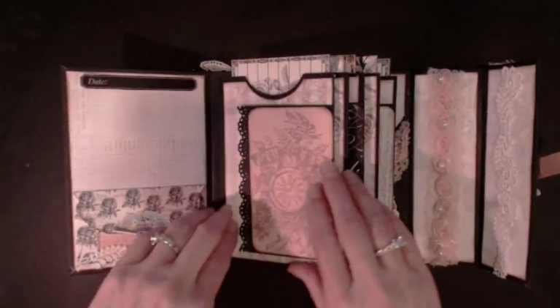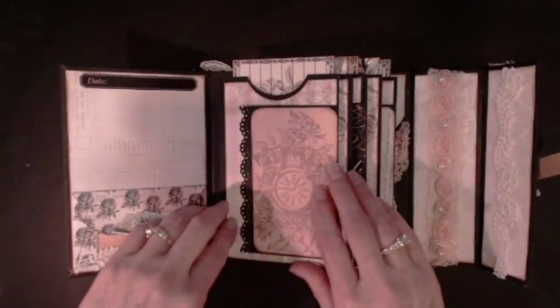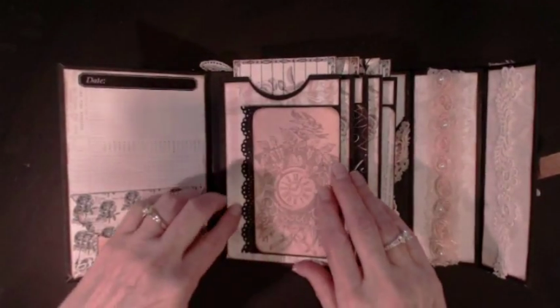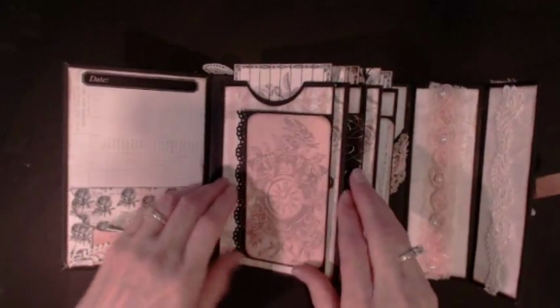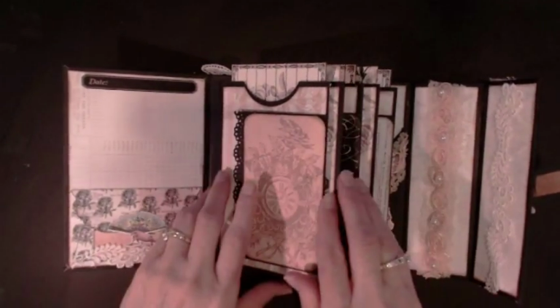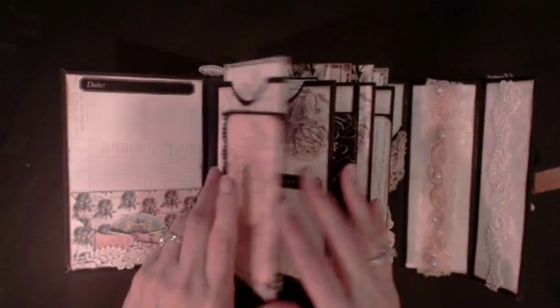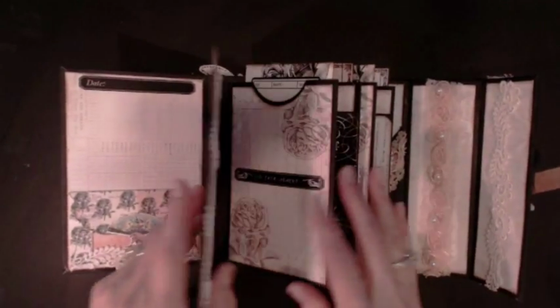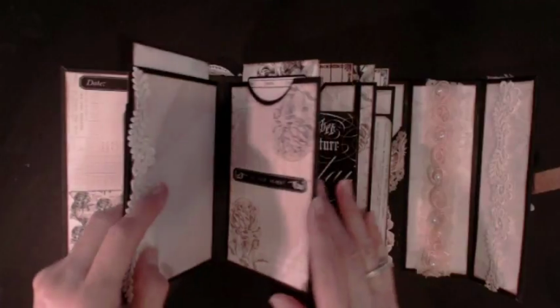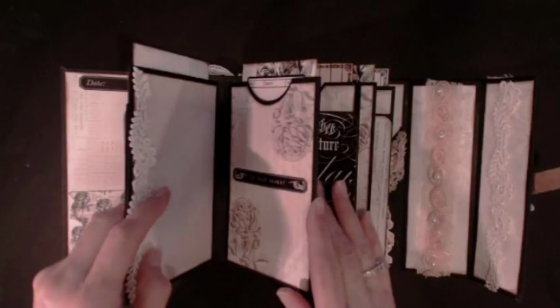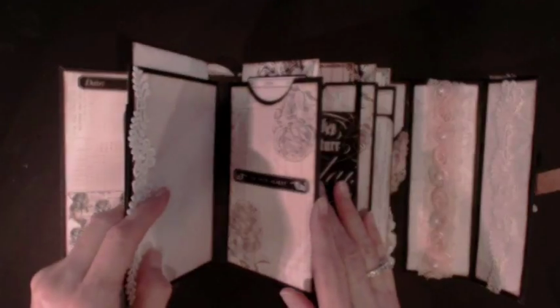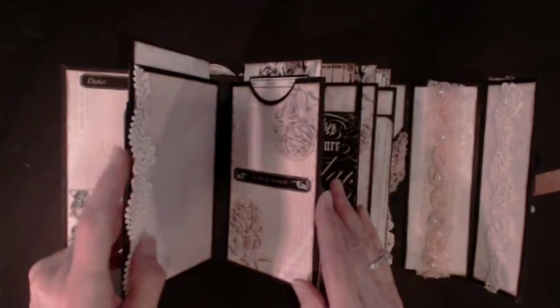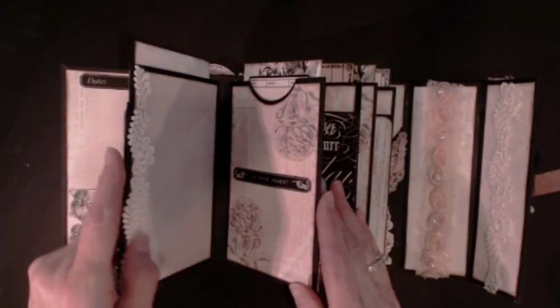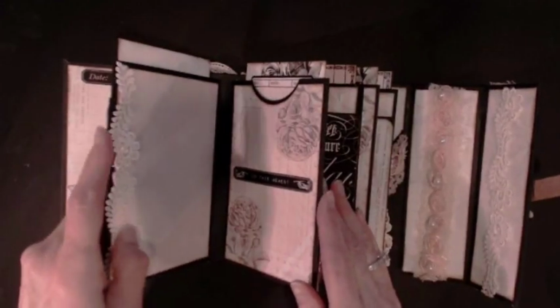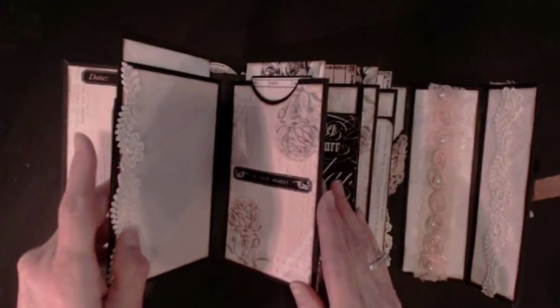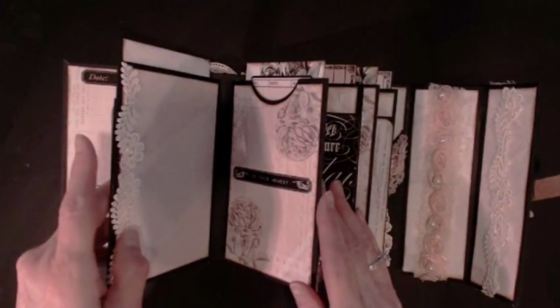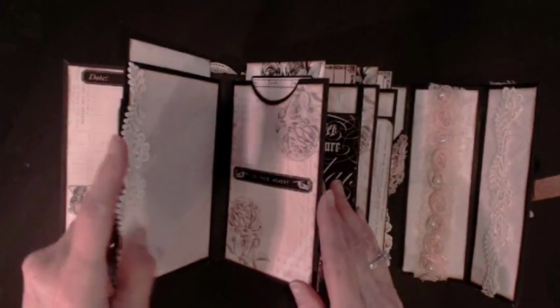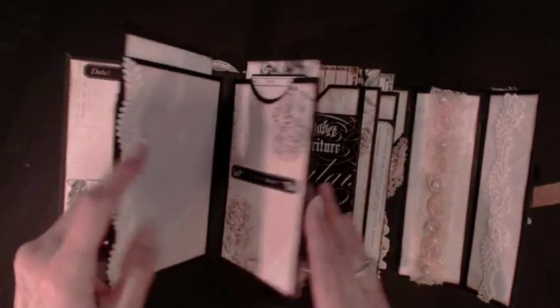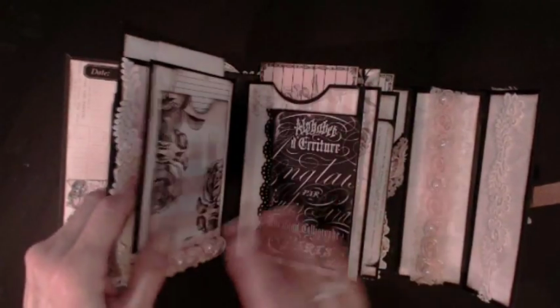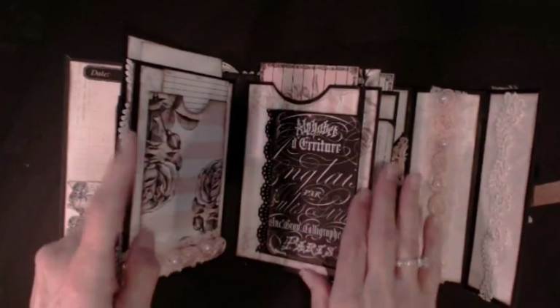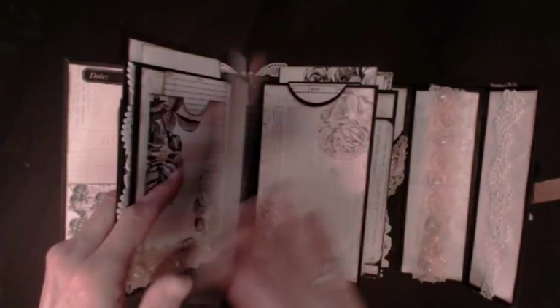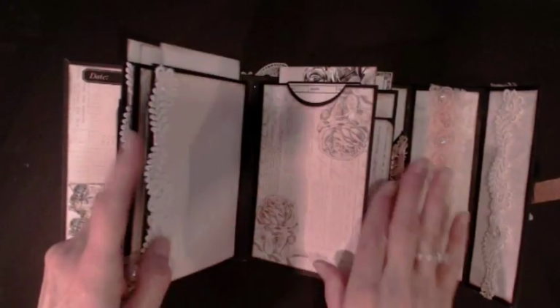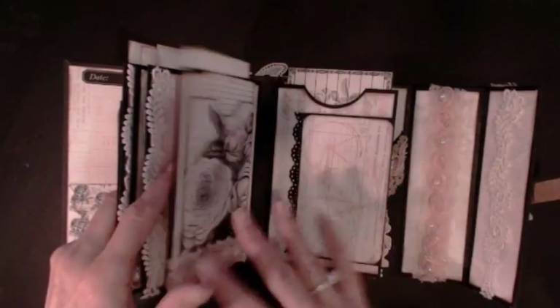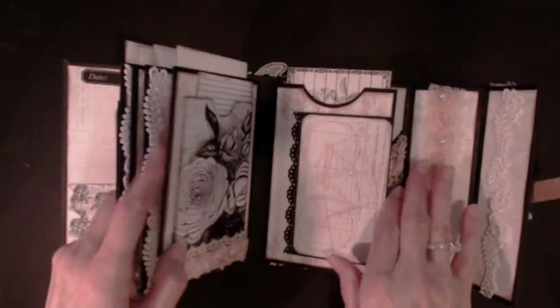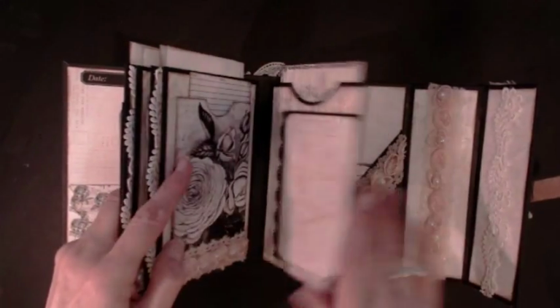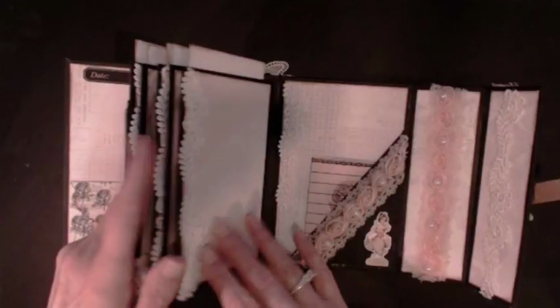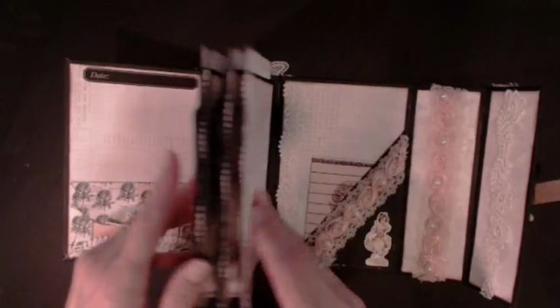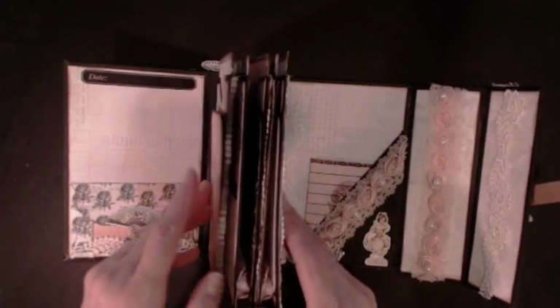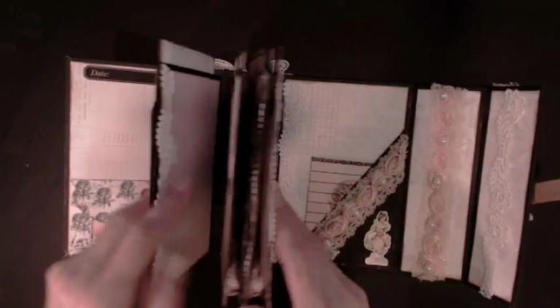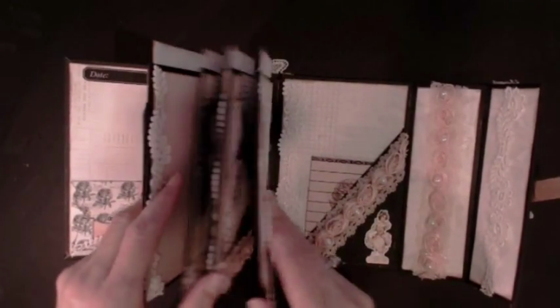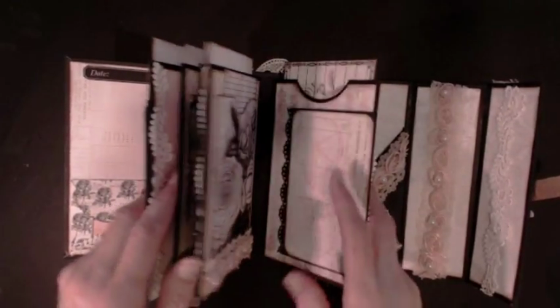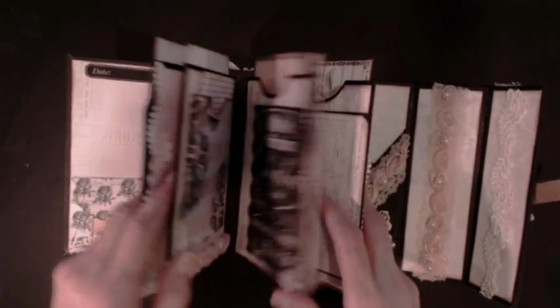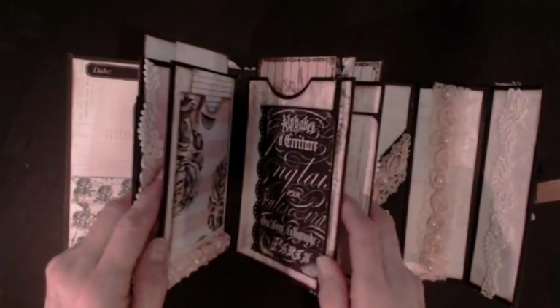I have five pockets — one, two, three, four, five sheets of hinges in here.